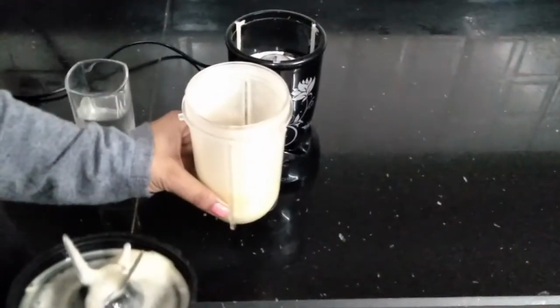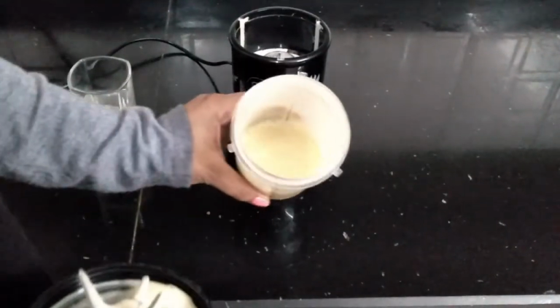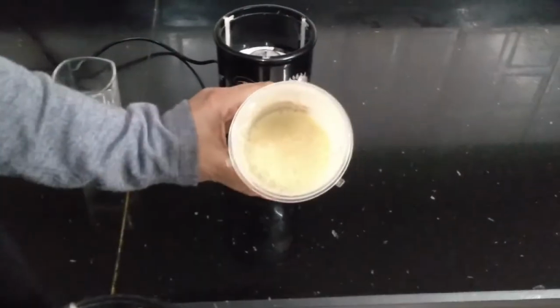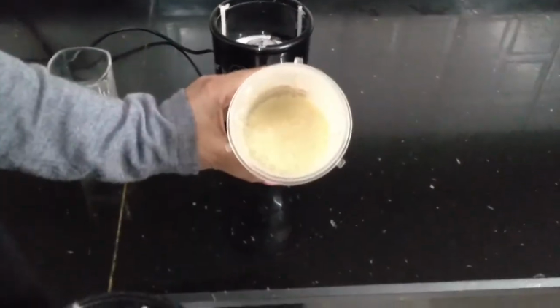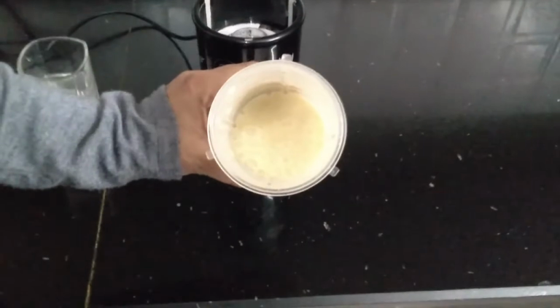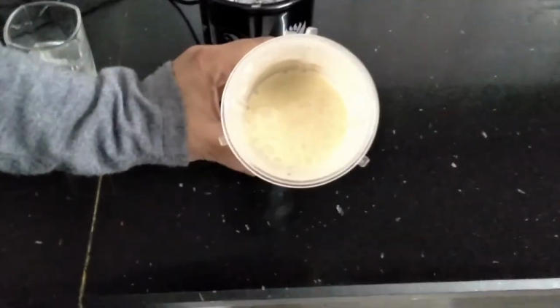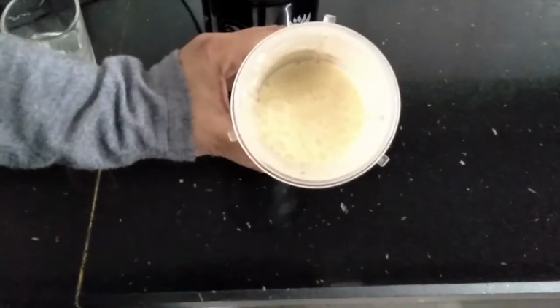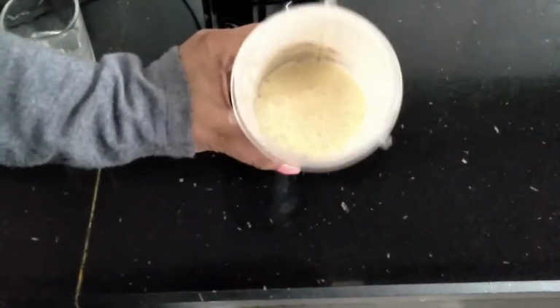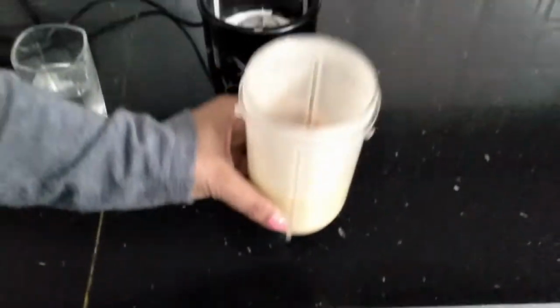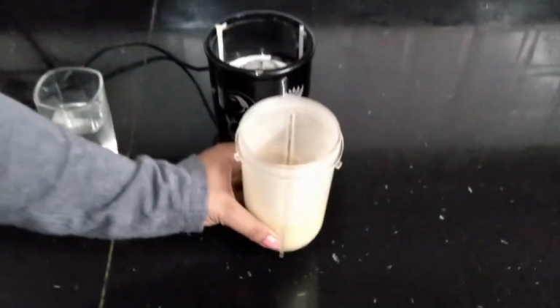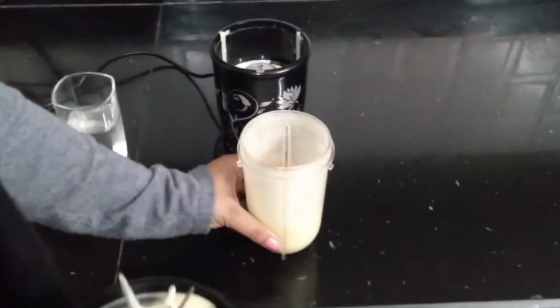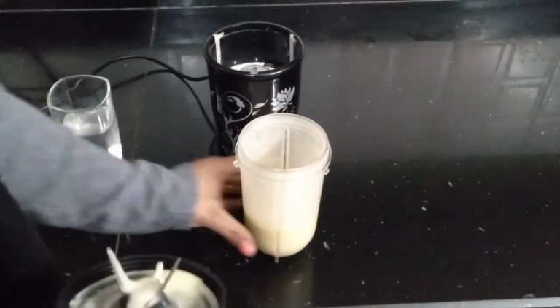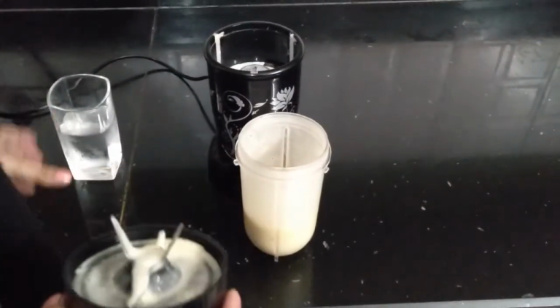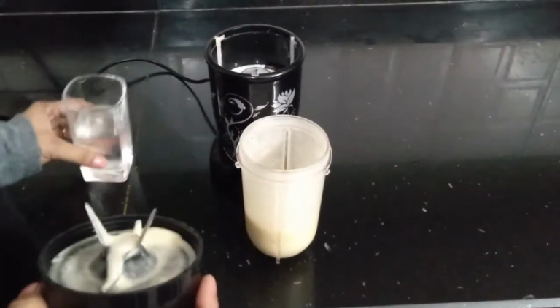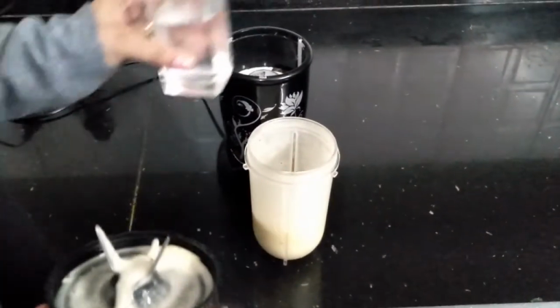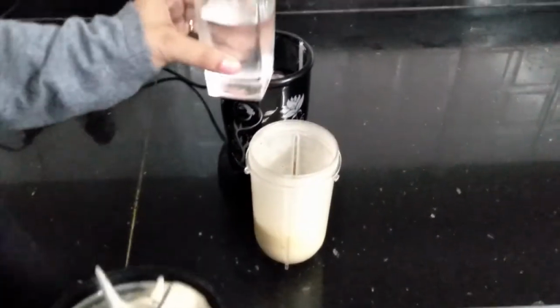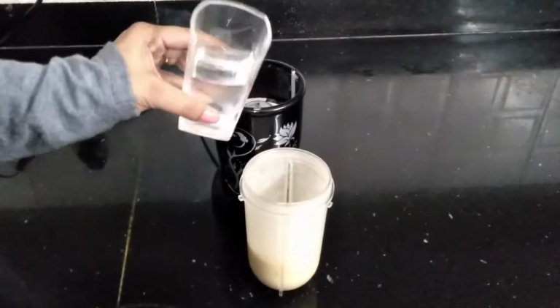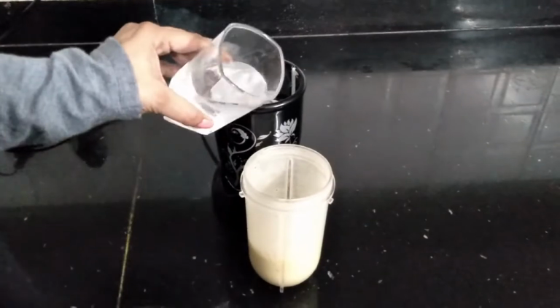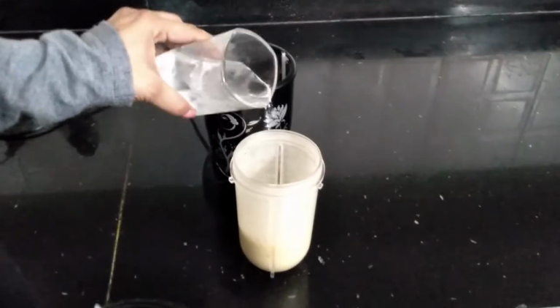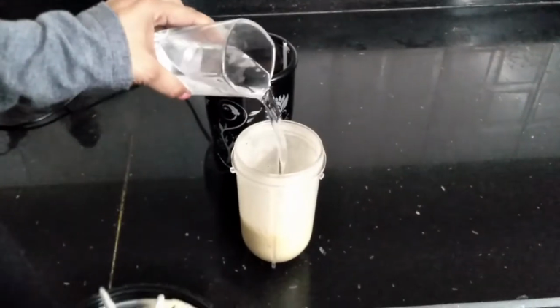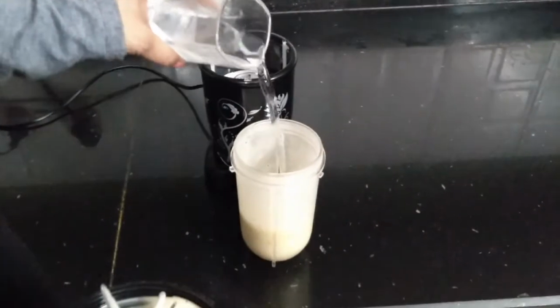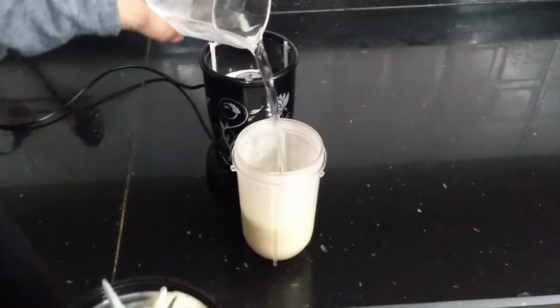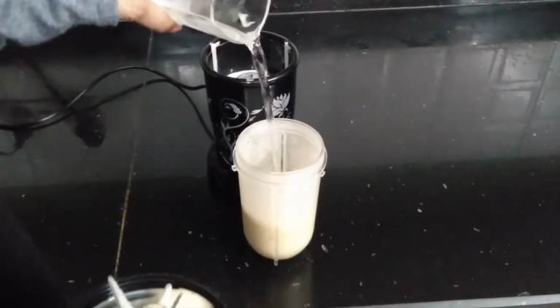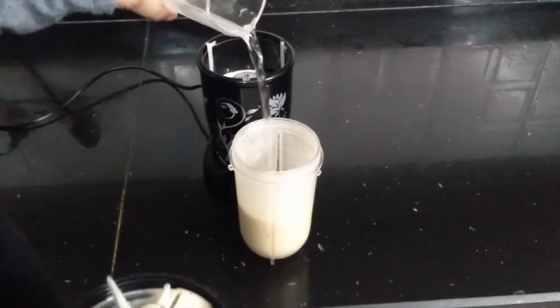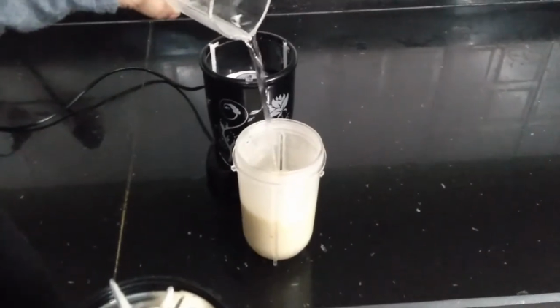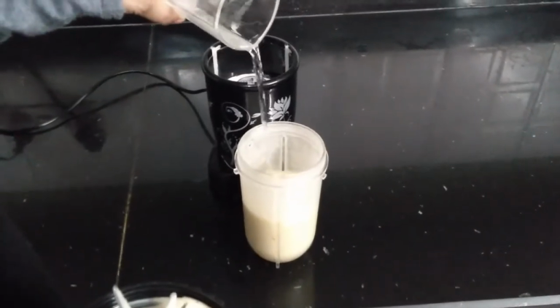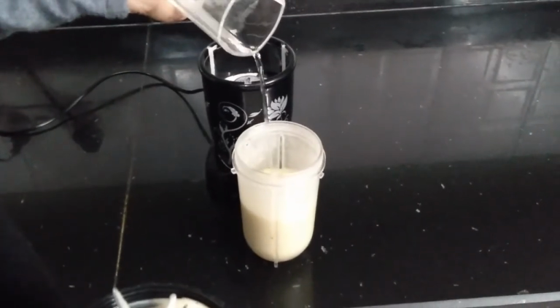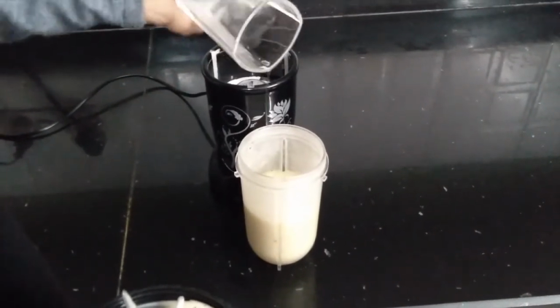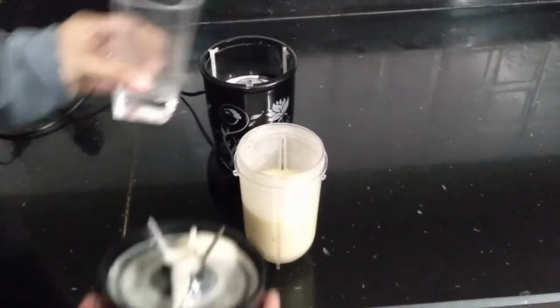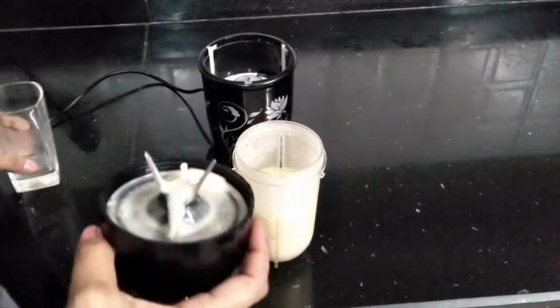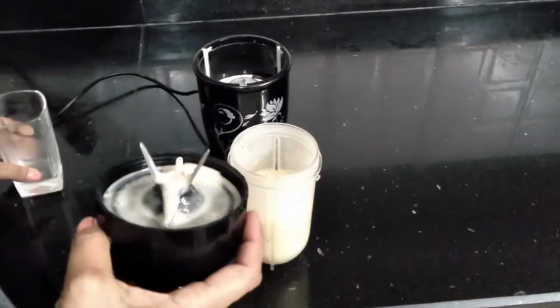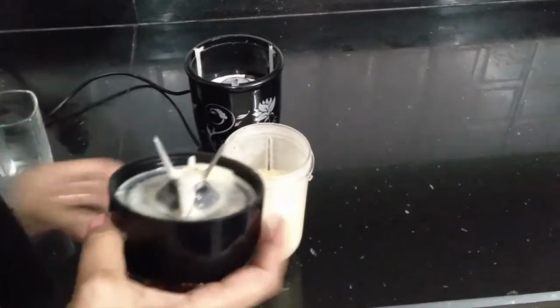Now once it is churned nicely, add the remaining water and mix again.